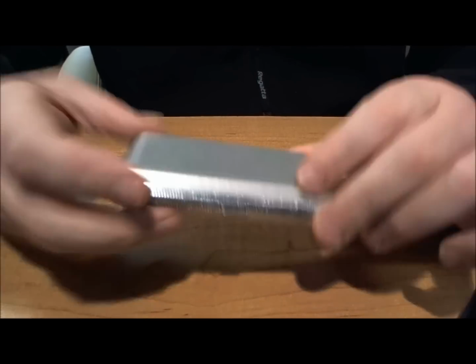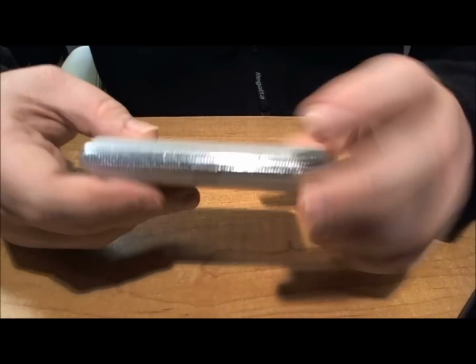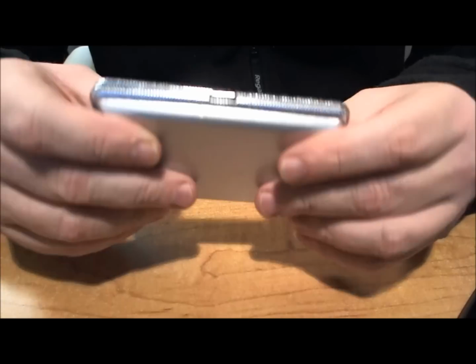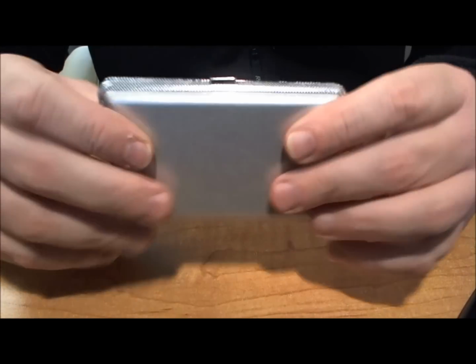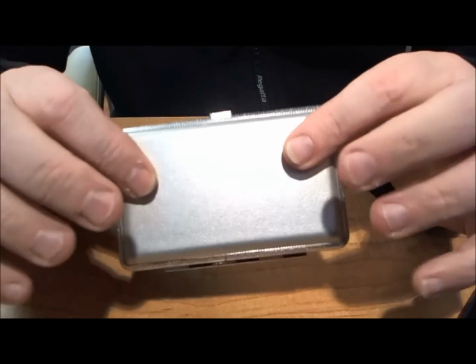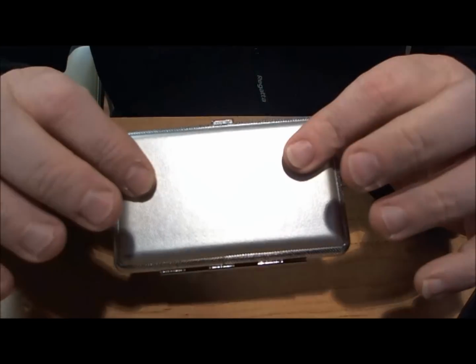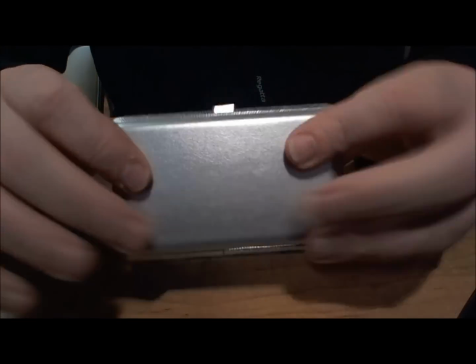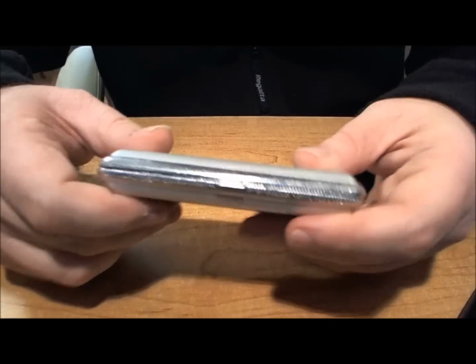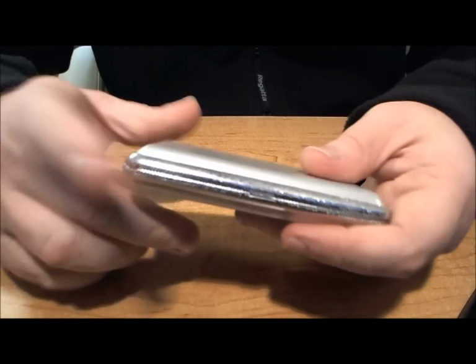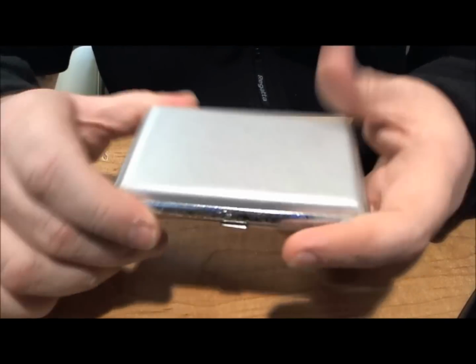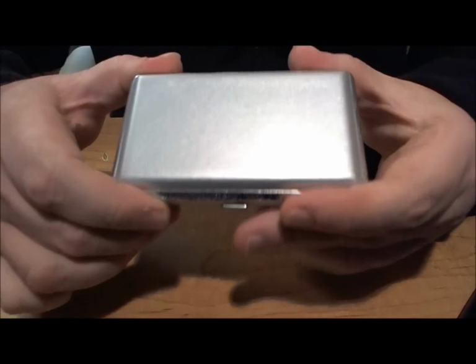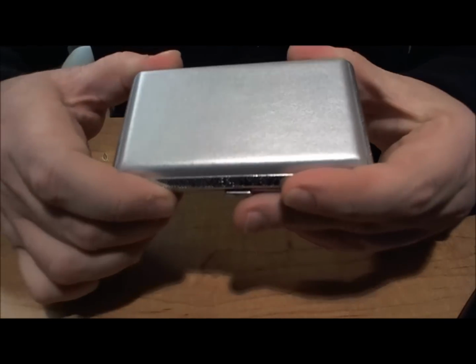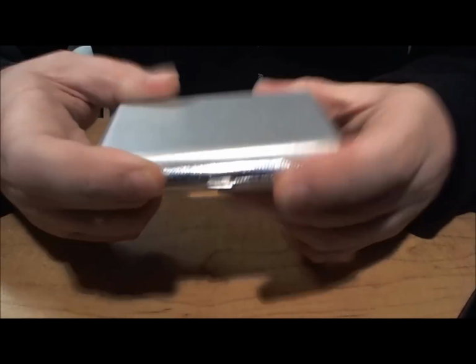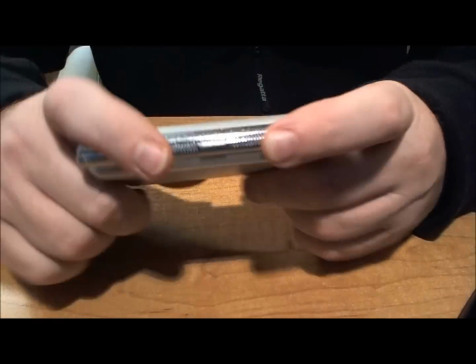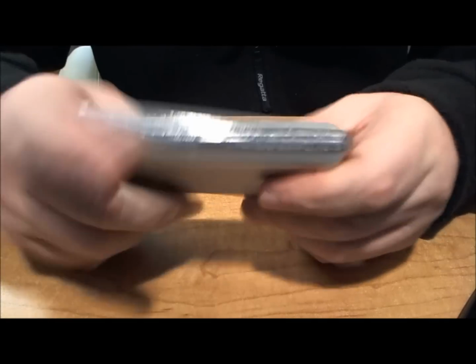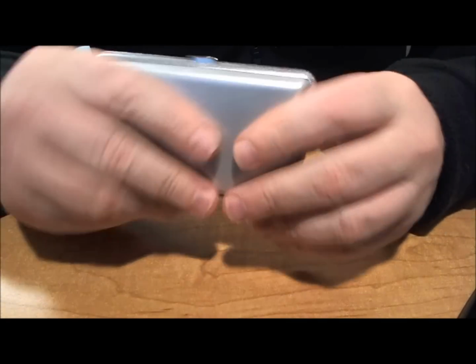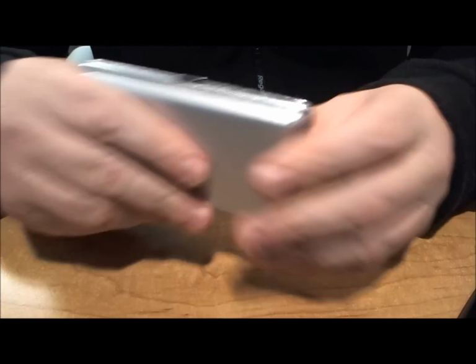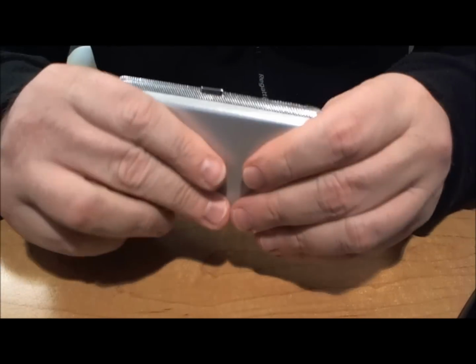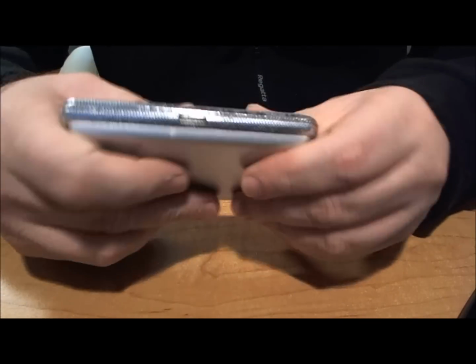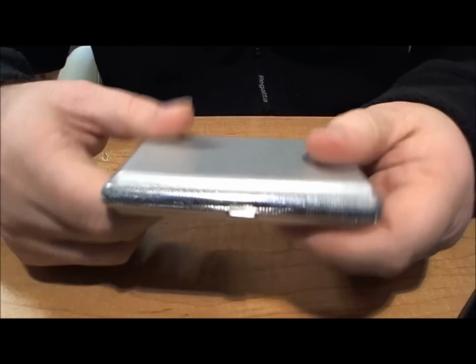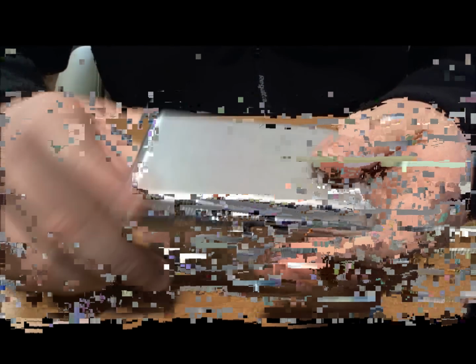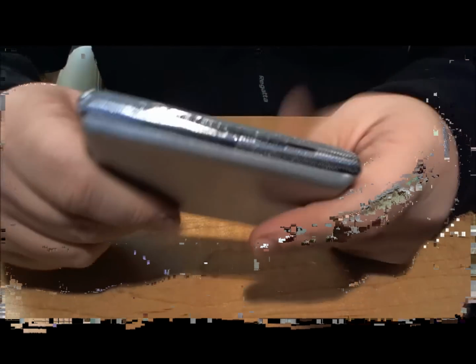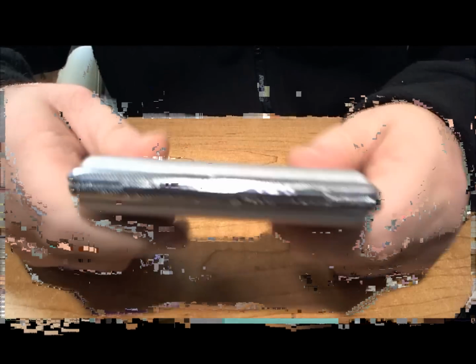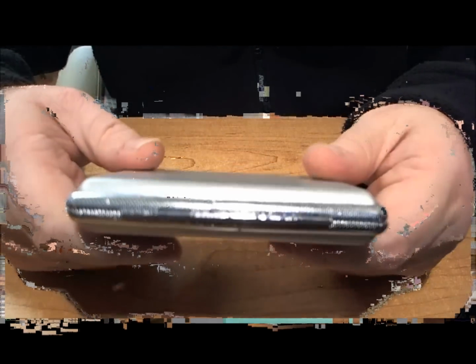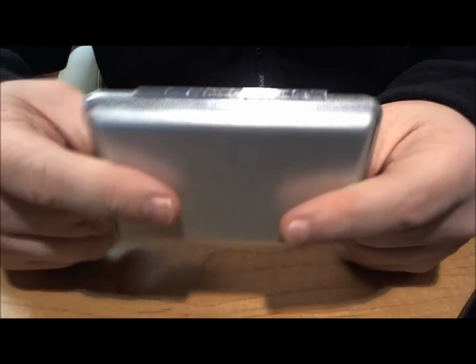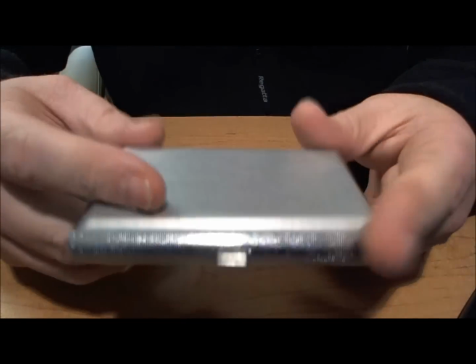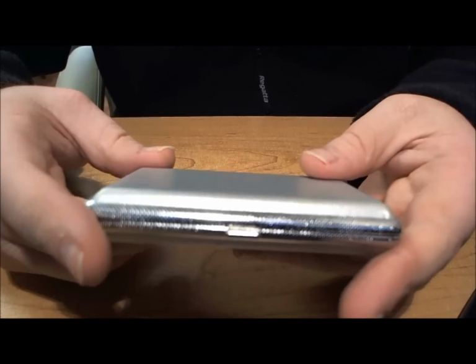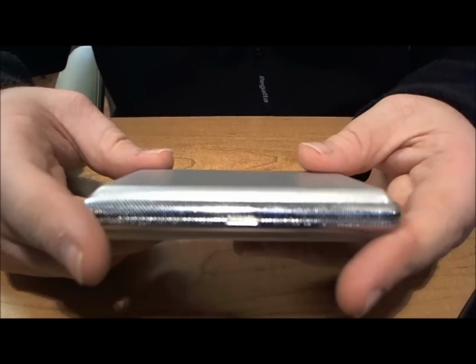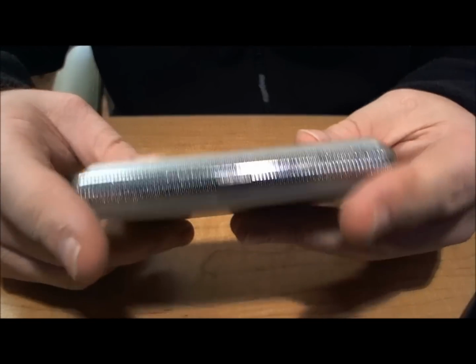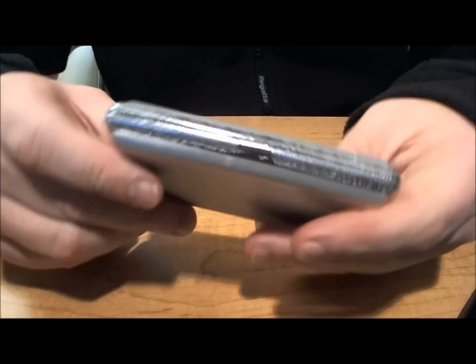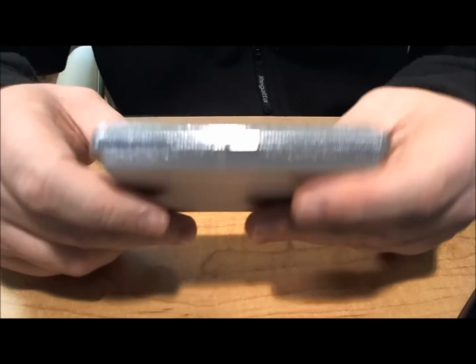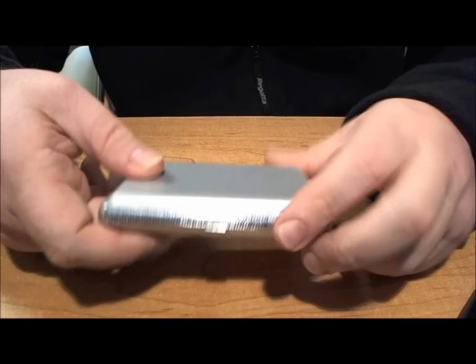What you get with the kit is you get a sturdy metal case — you can have that in your pocket, you're not going to damage it in any shape or form. It doesn't take up too much space, it's not too intrusive.